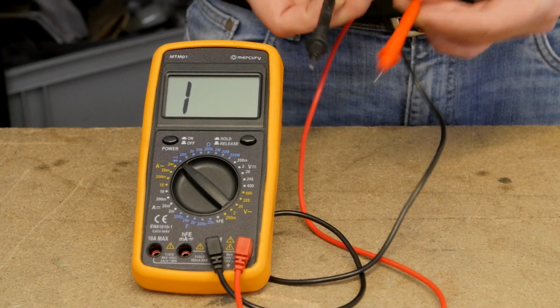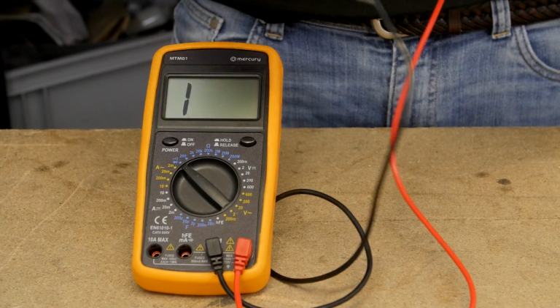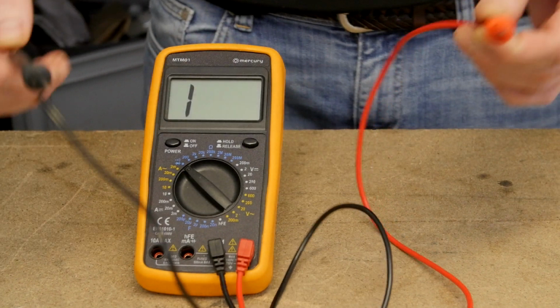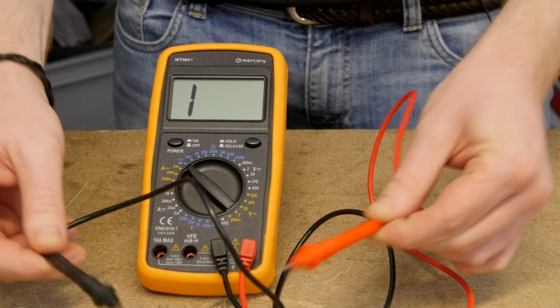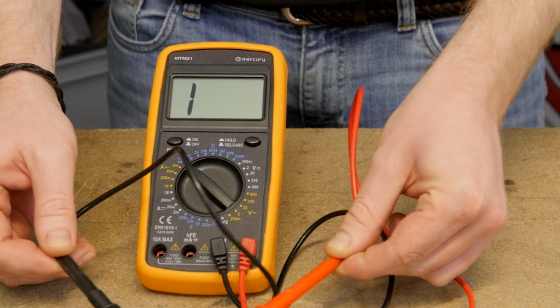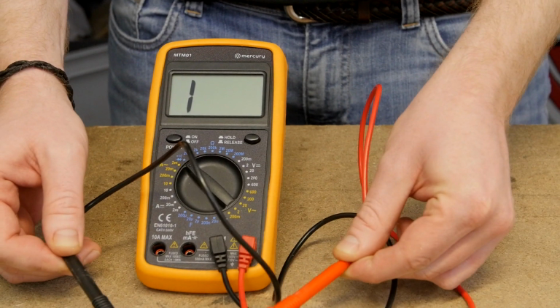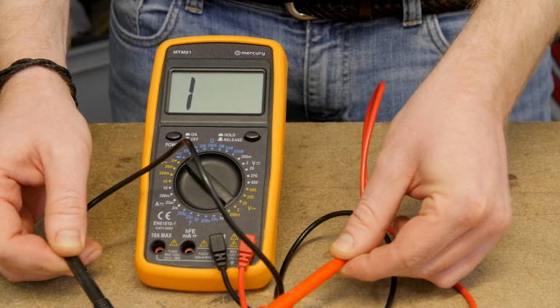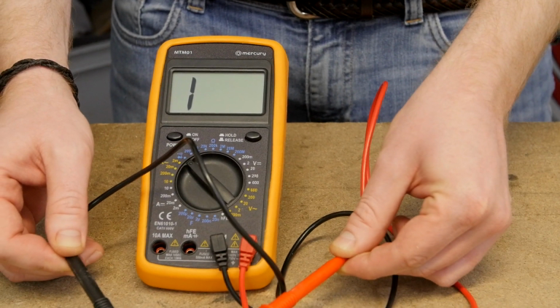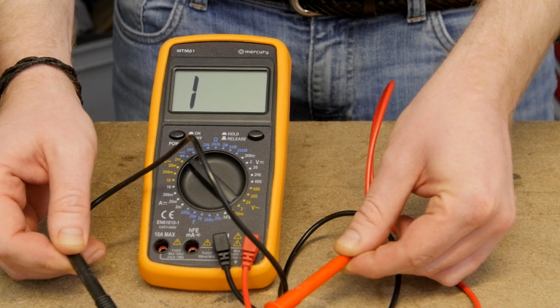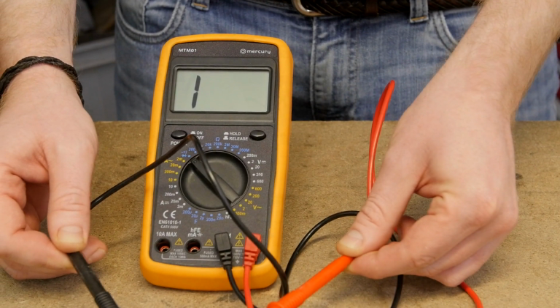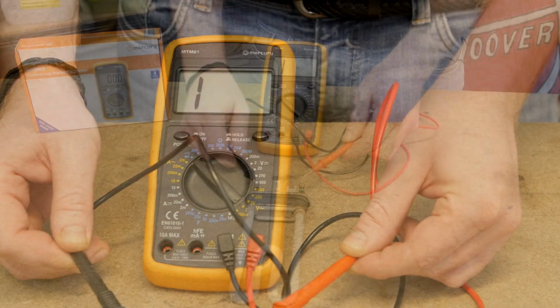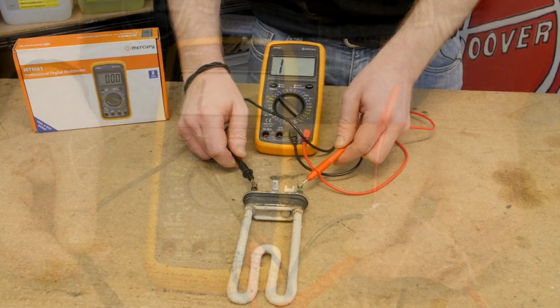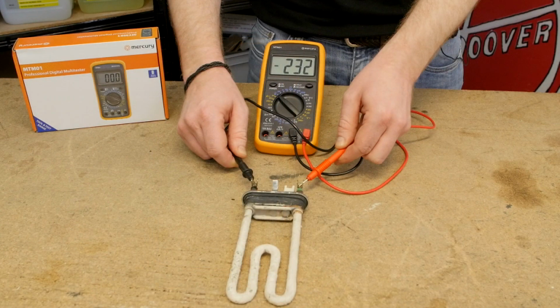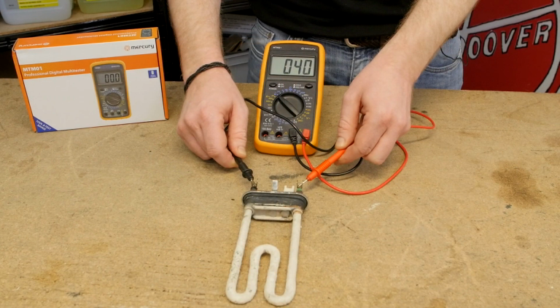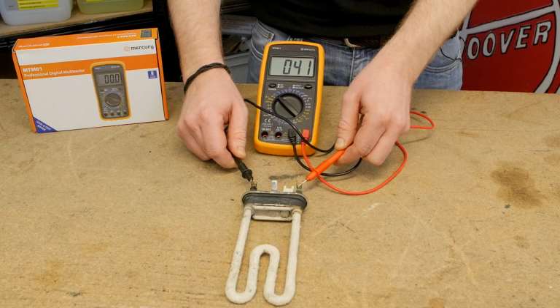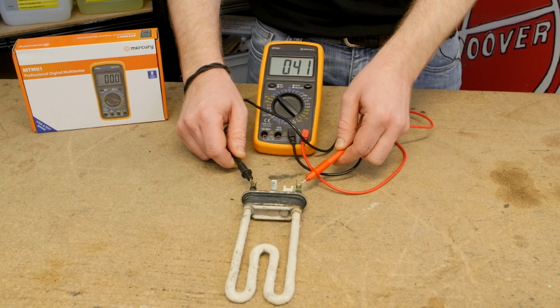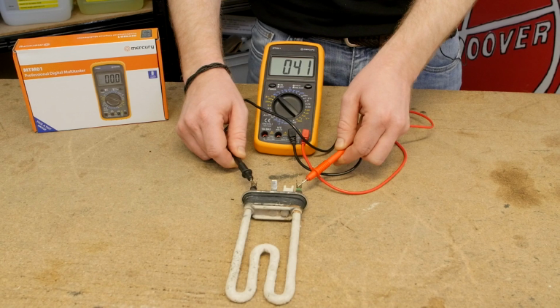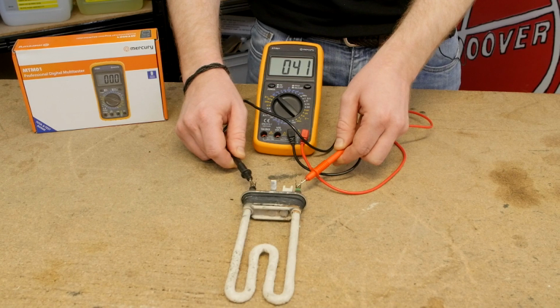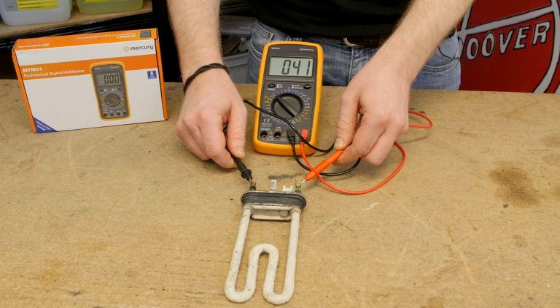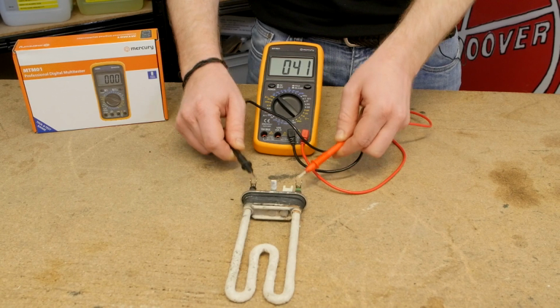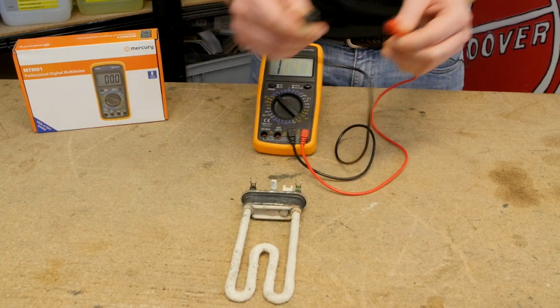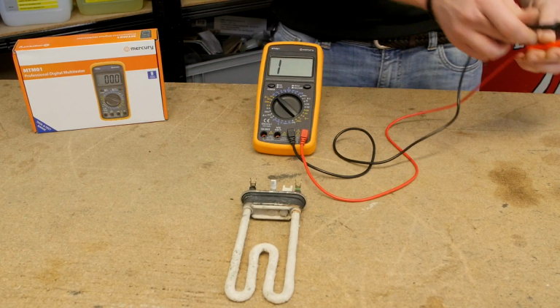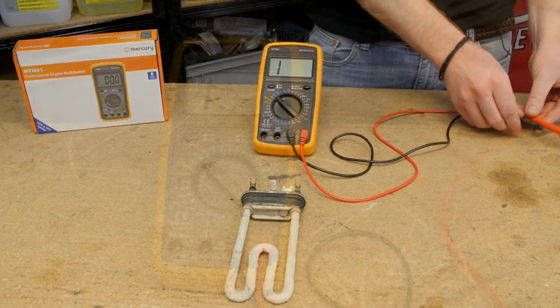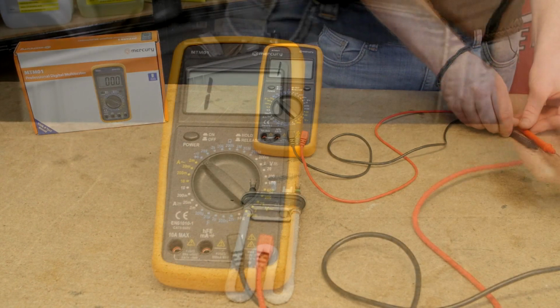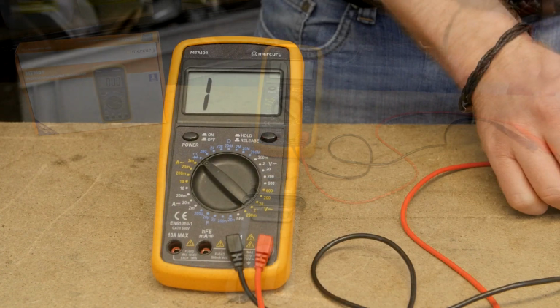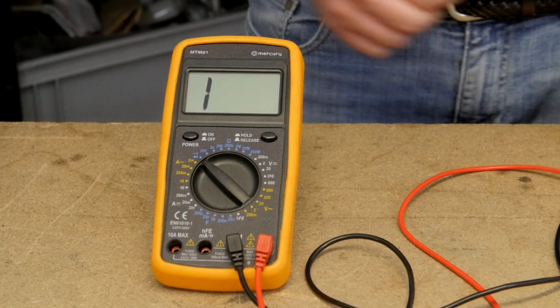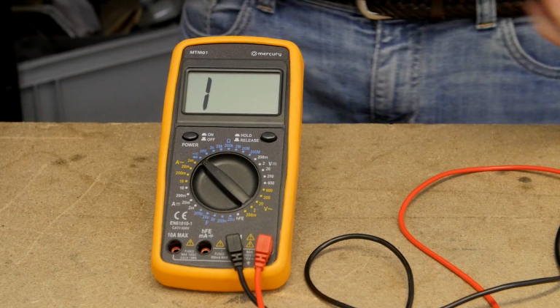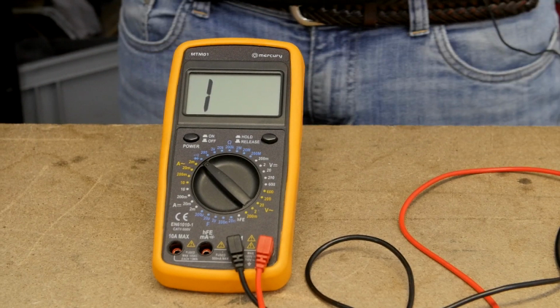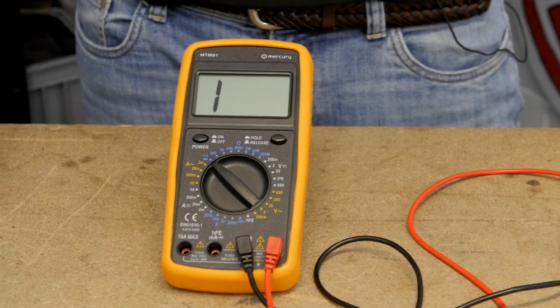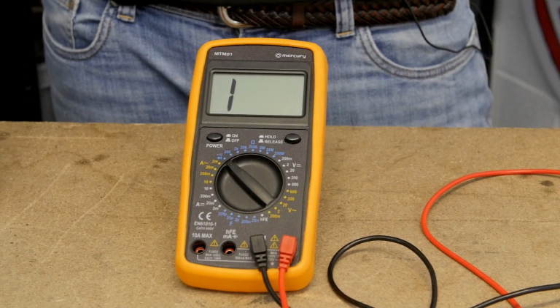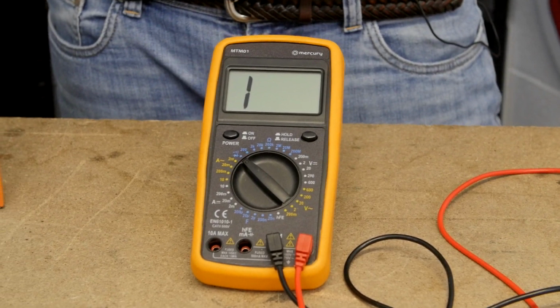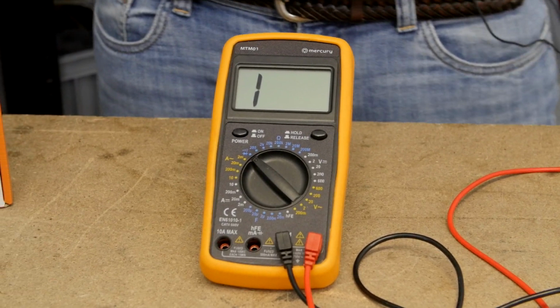The resistance range even has a bleeper to help indicate continuity without having to look at the screen. There is also a supplied attachment to check transistors.